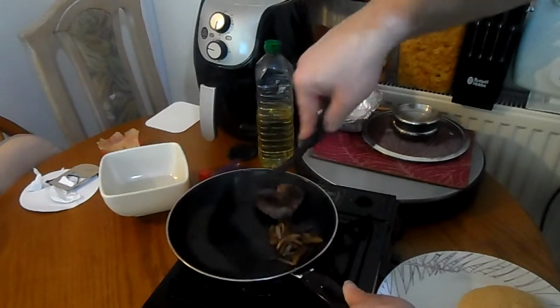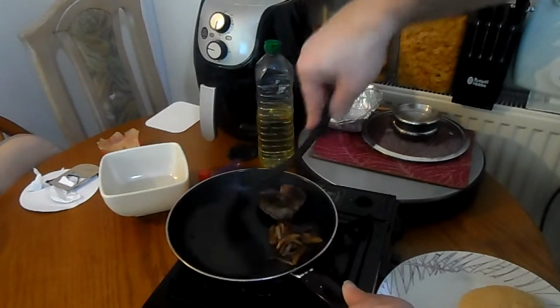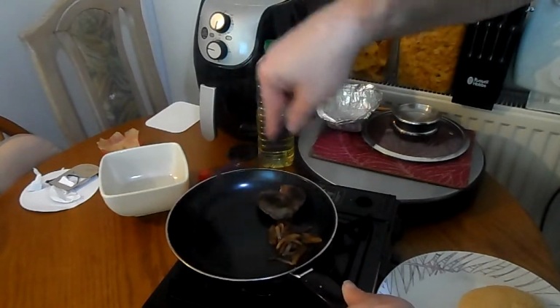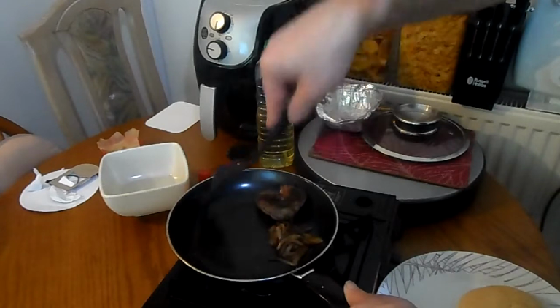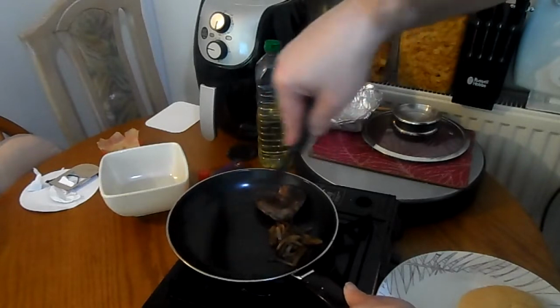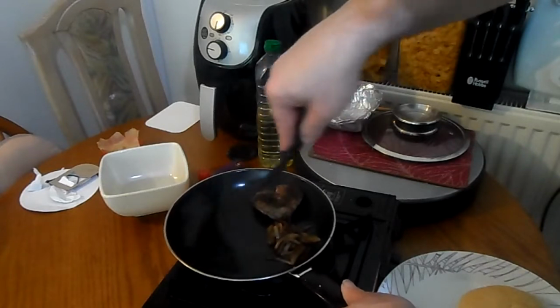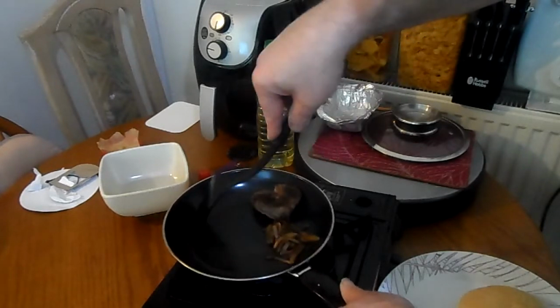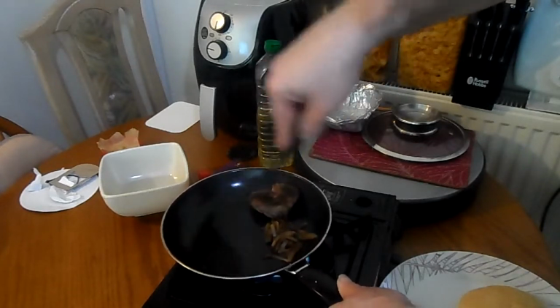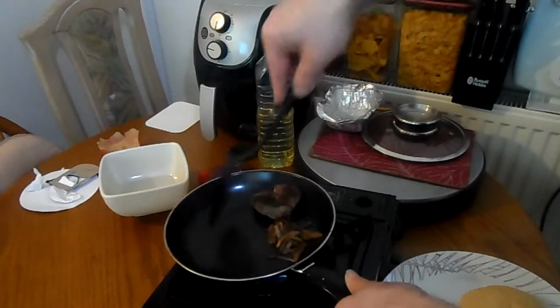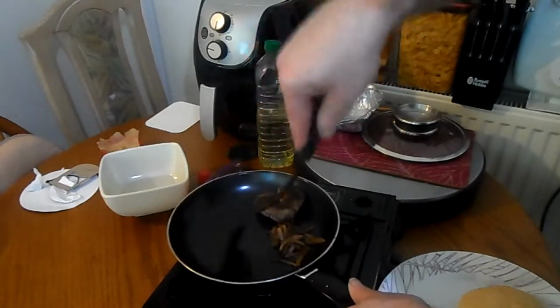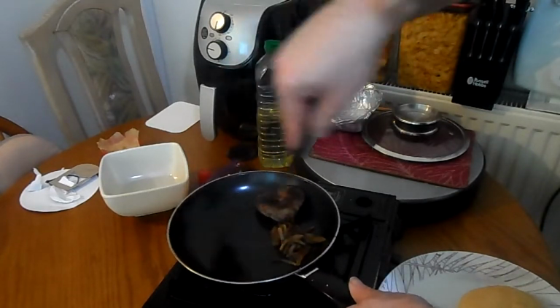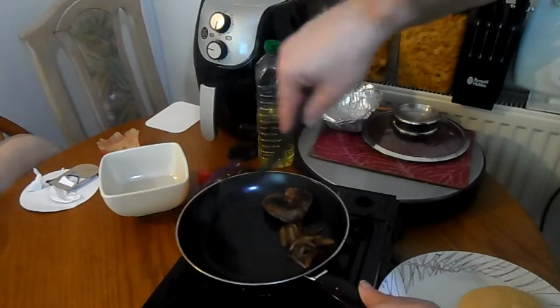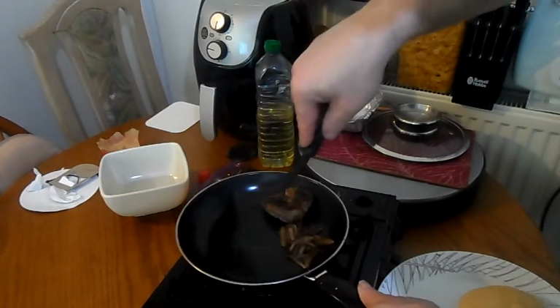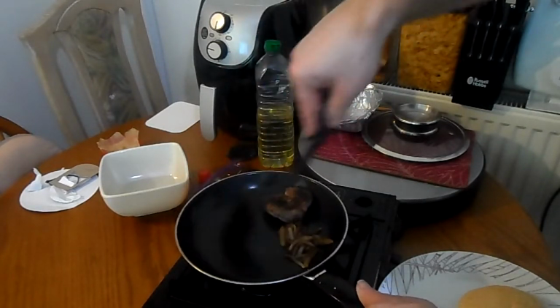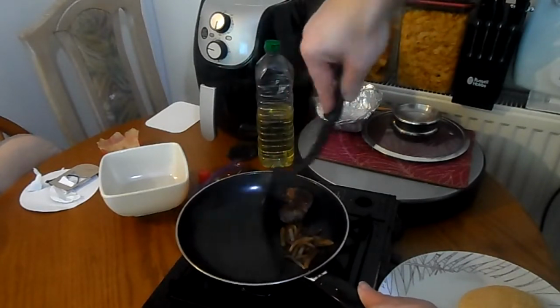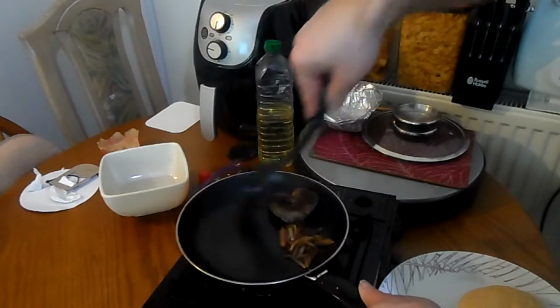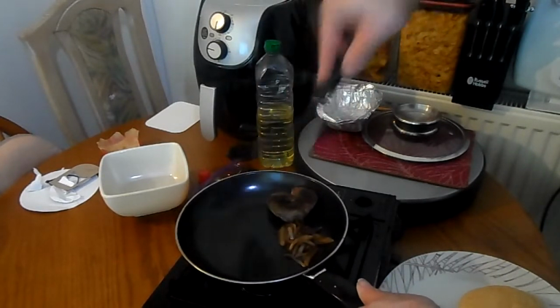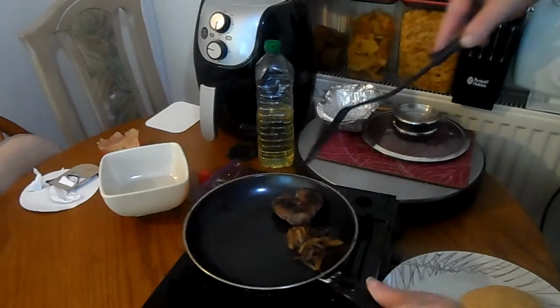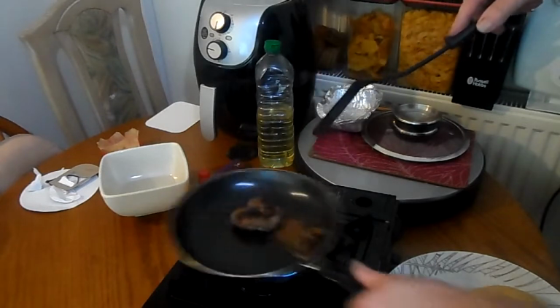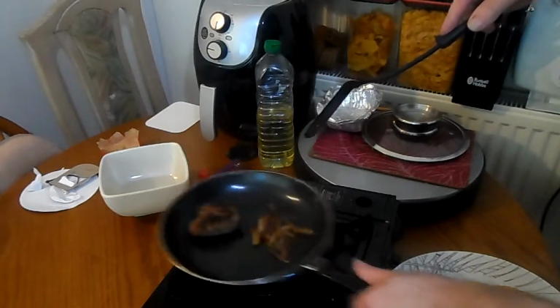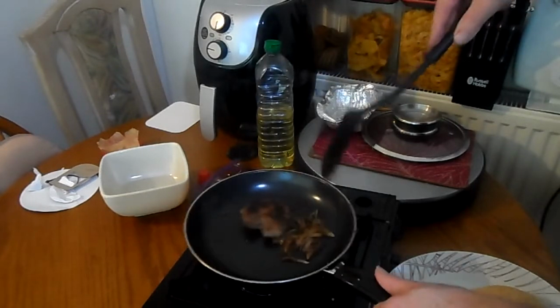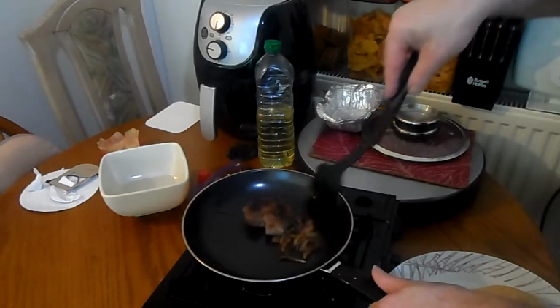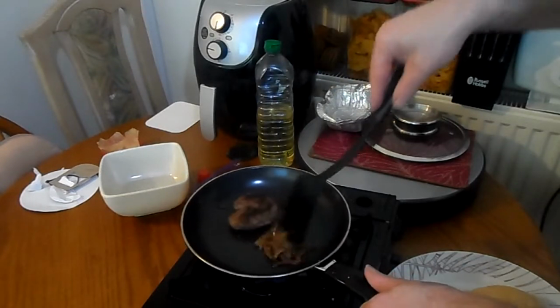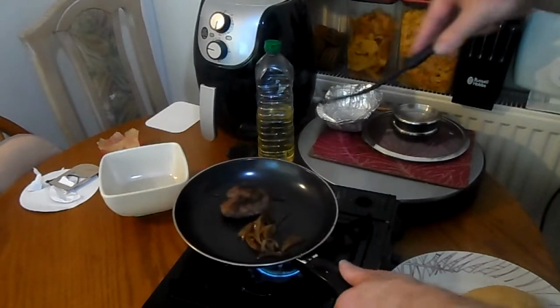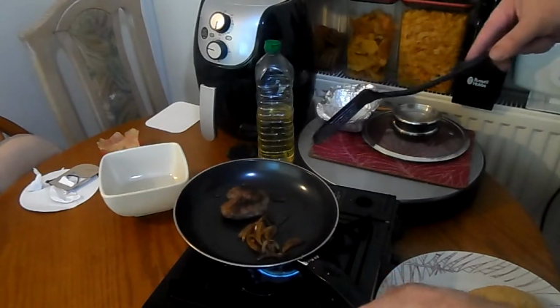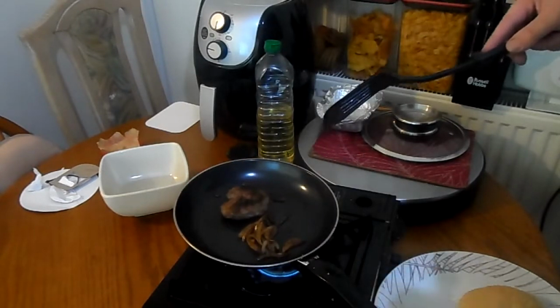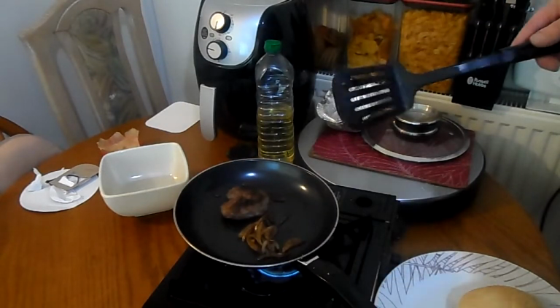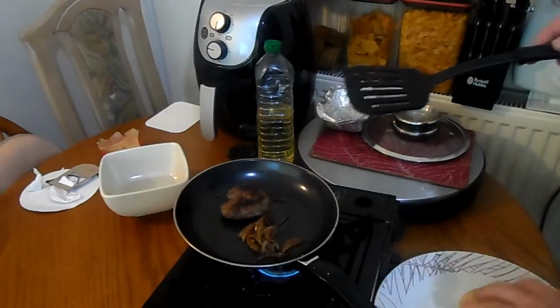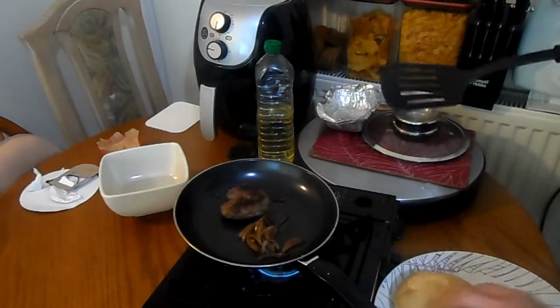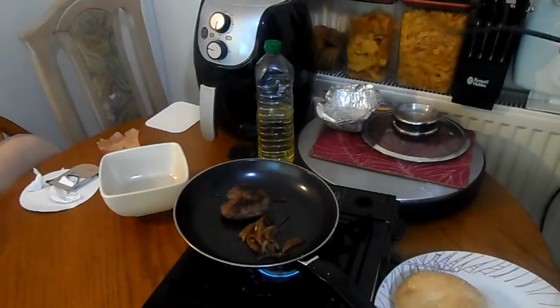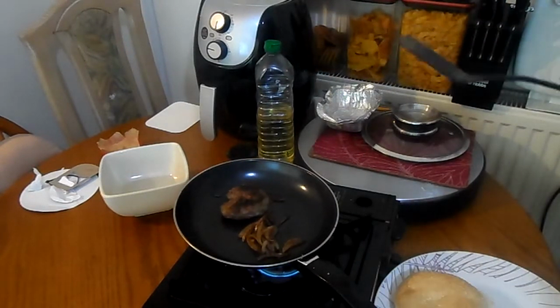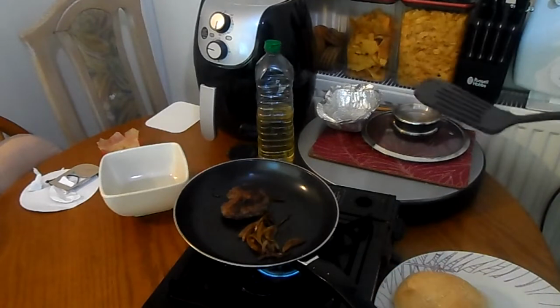Remember the burger's got mushroom, cheese, egg, and chilli. Can you see the roll?